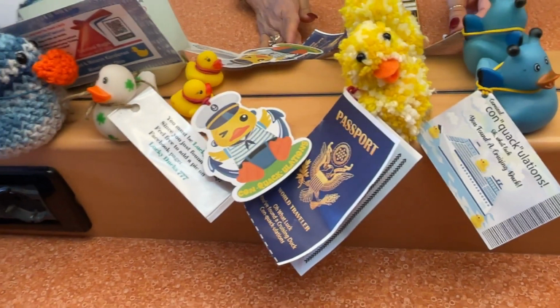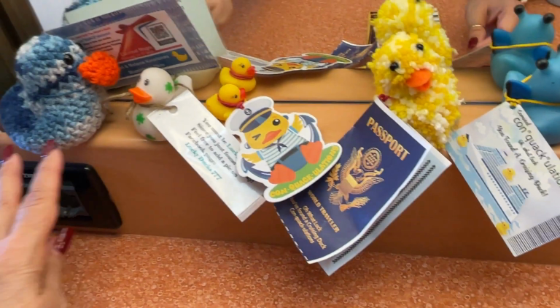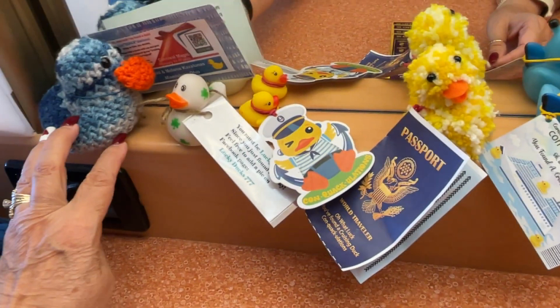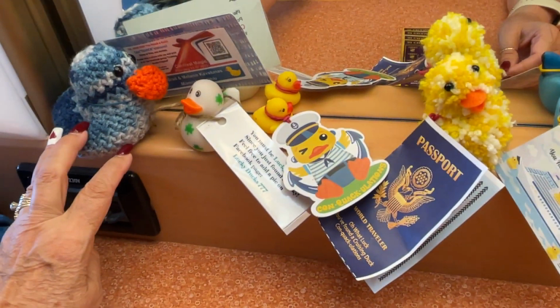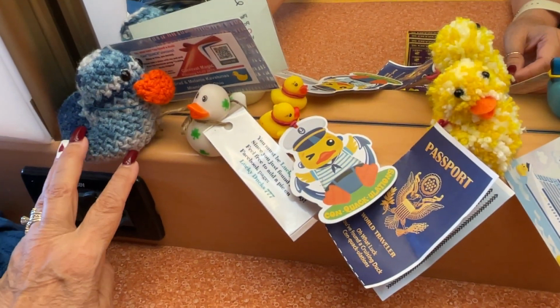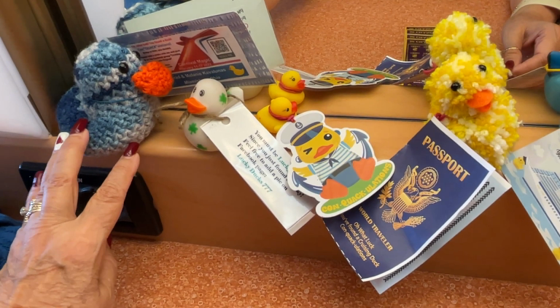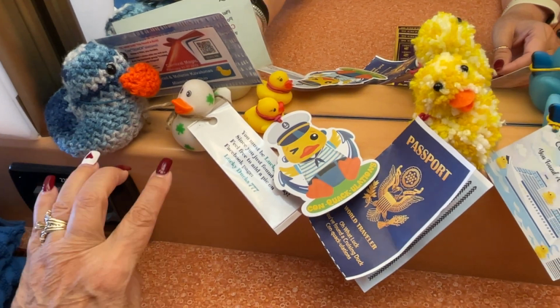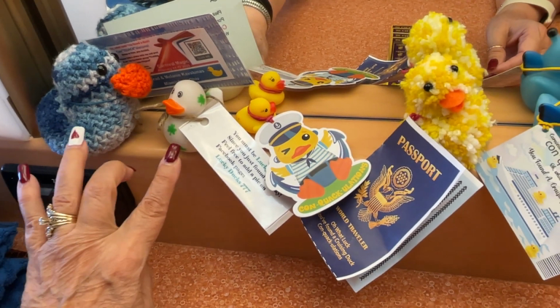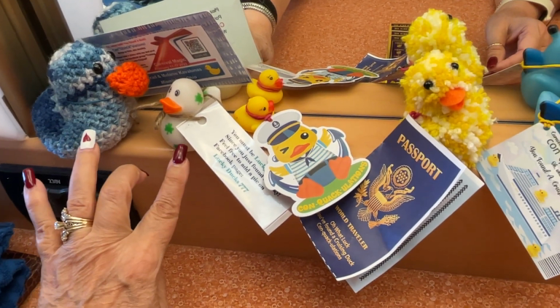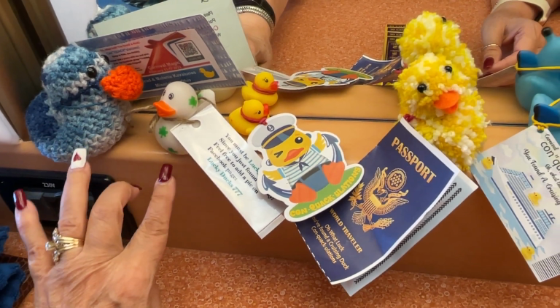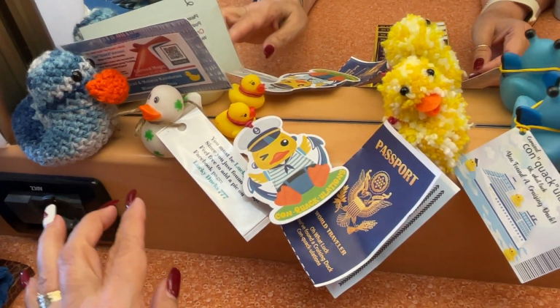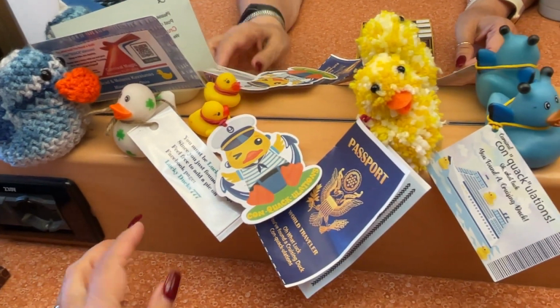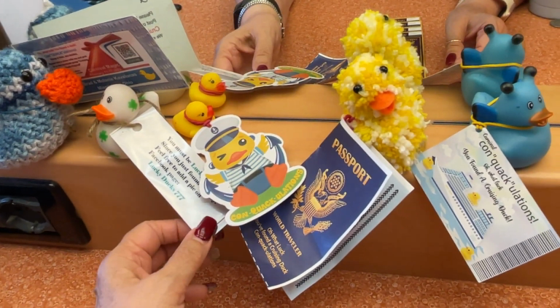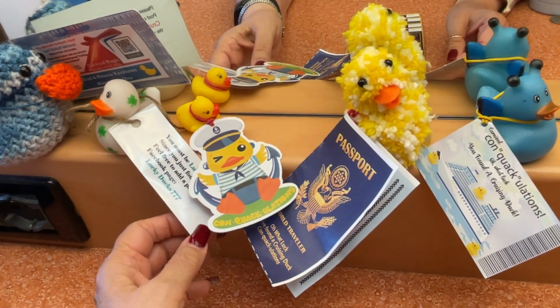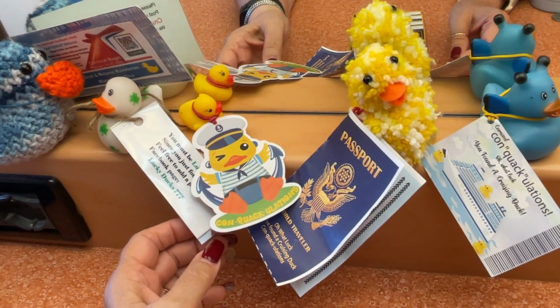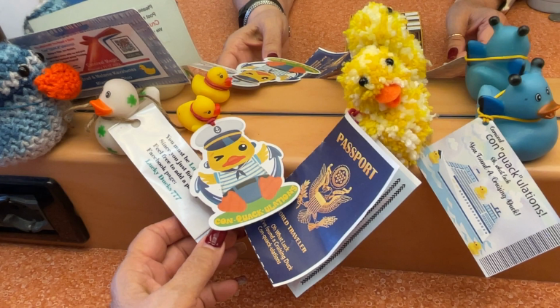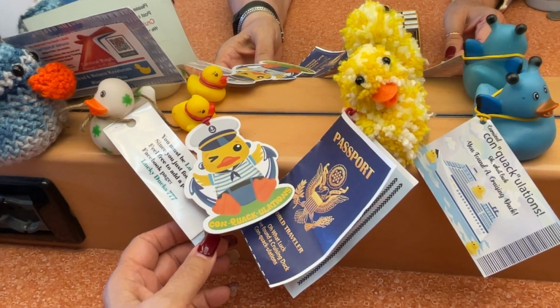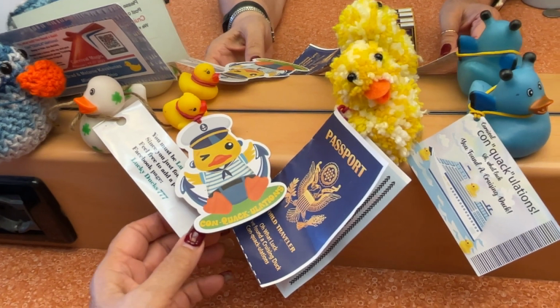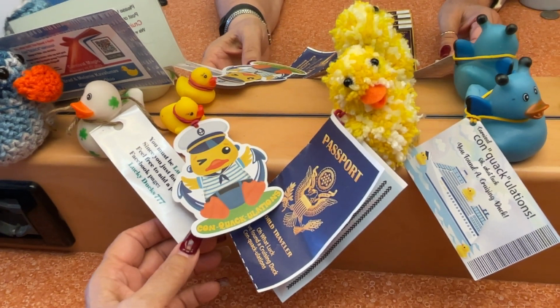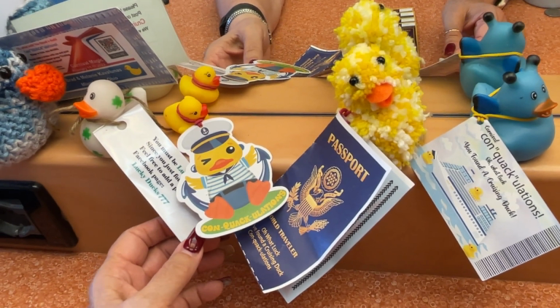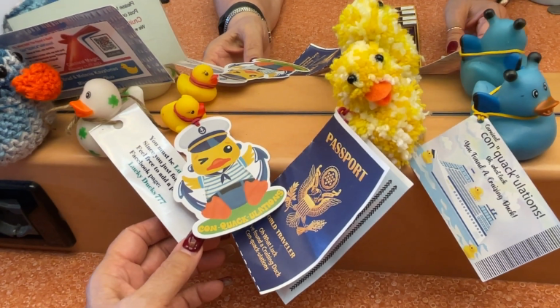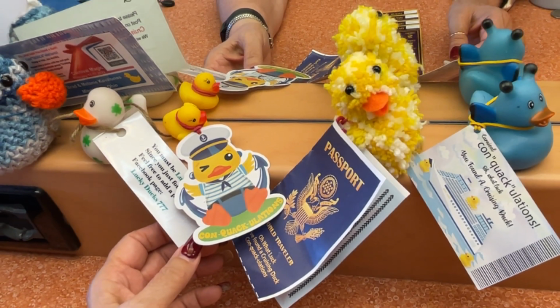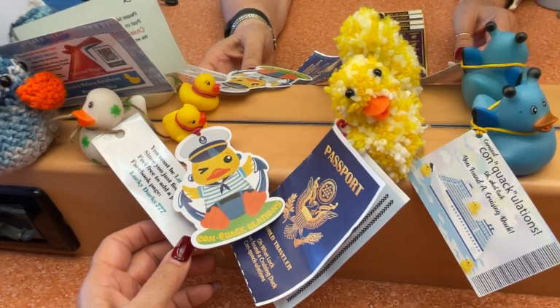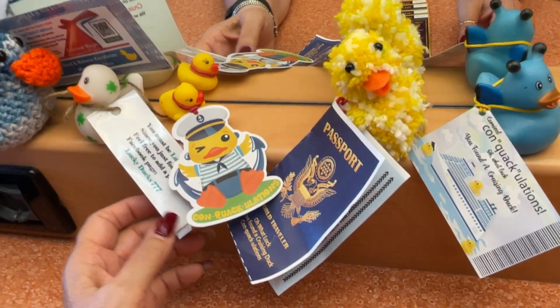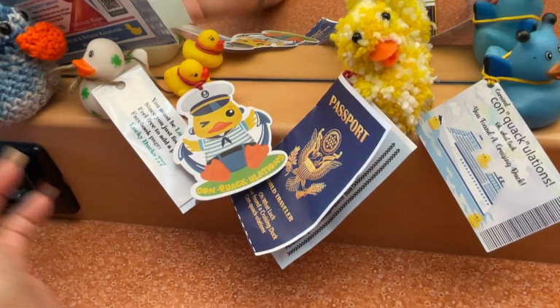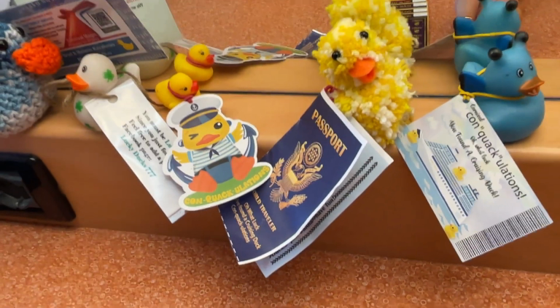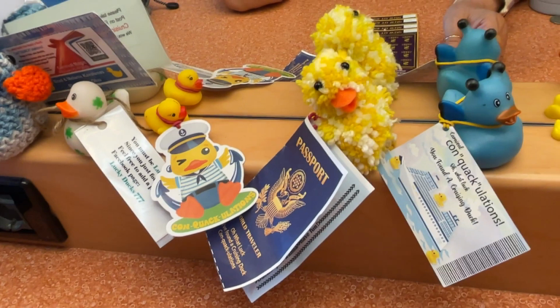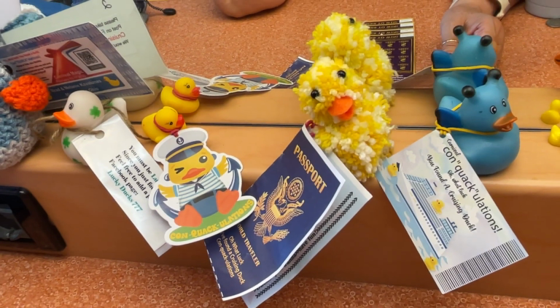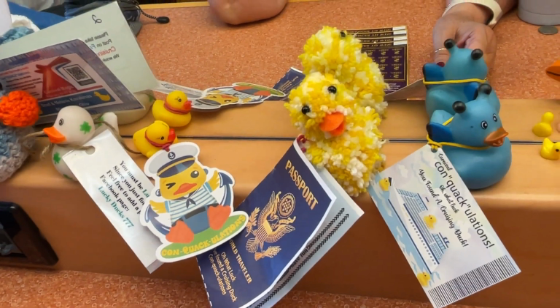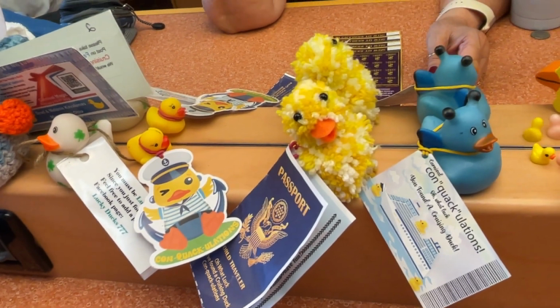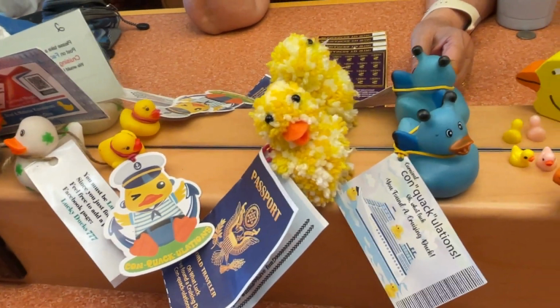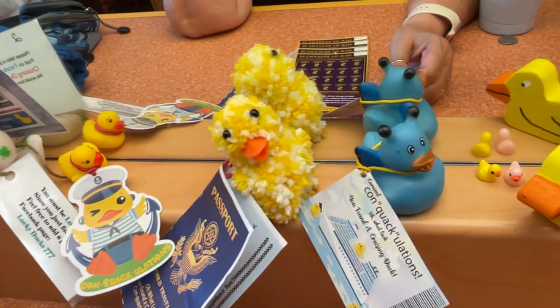So these are the ducks we found. We found a crocheted duck, a St. Patrick's Steak duck, a little duck here with his own little quack — "Con-quack-ulations, you found a duck!" — oh, what luck, you found a duck is the saying.